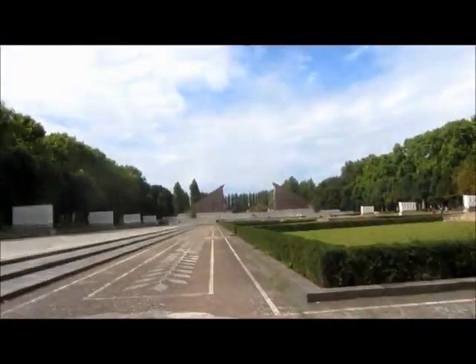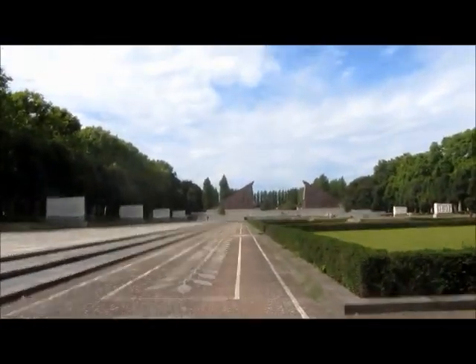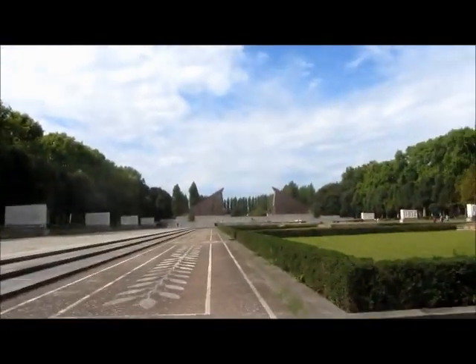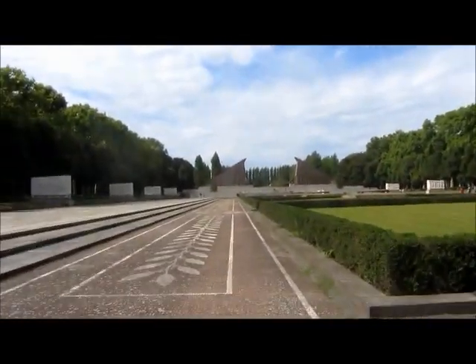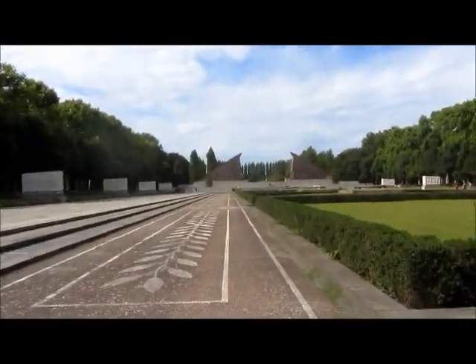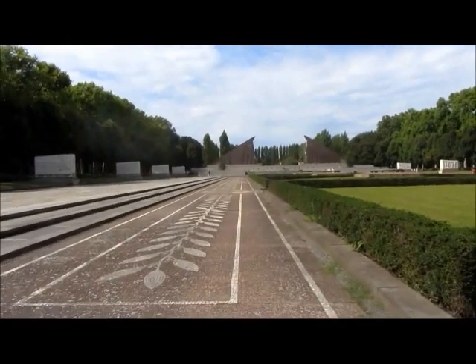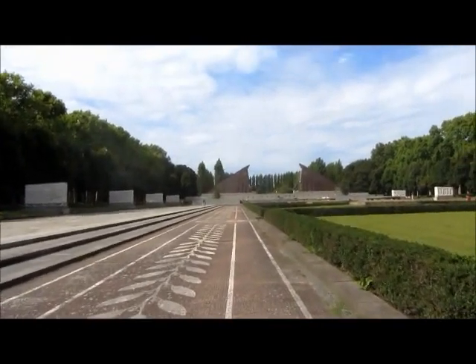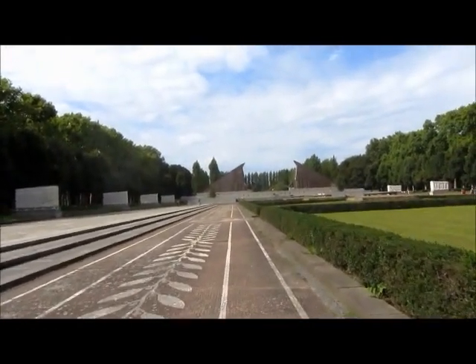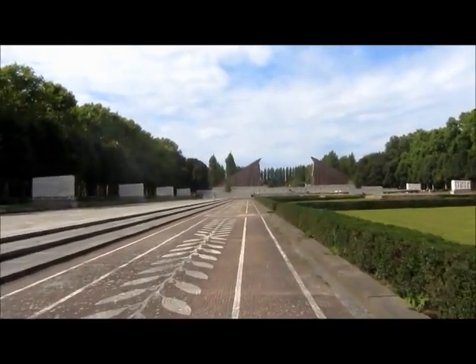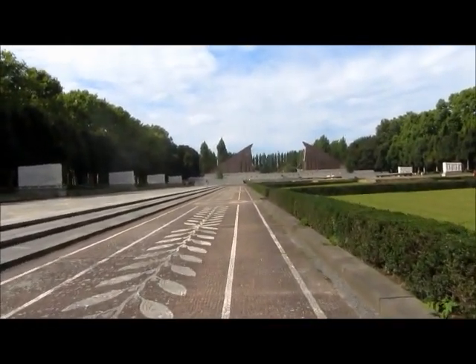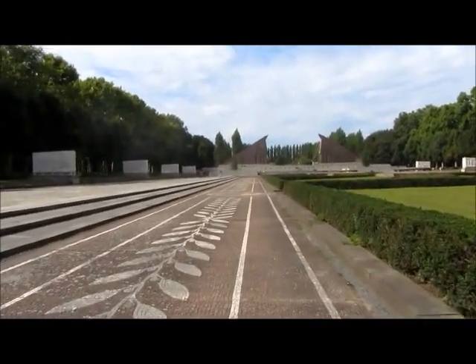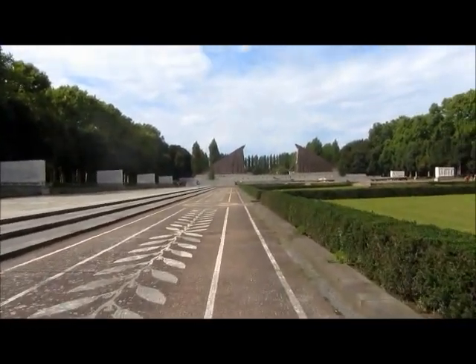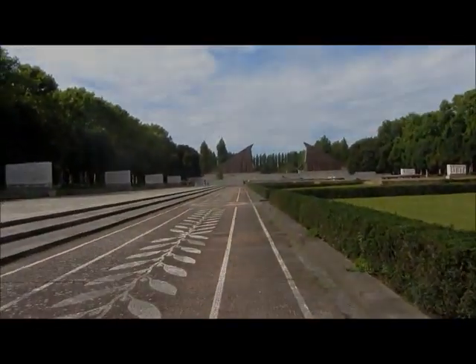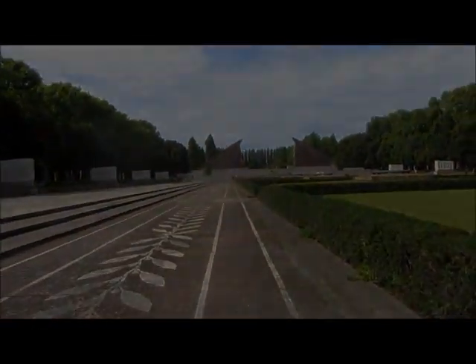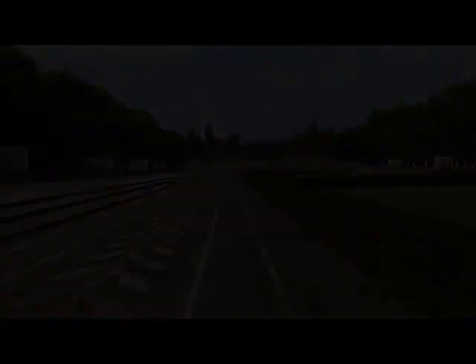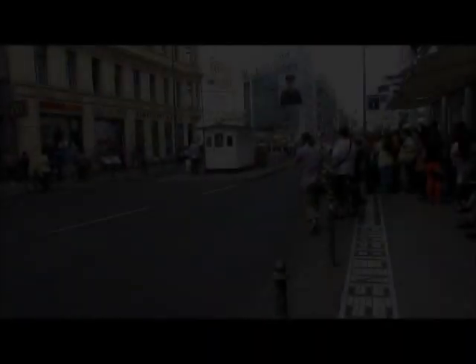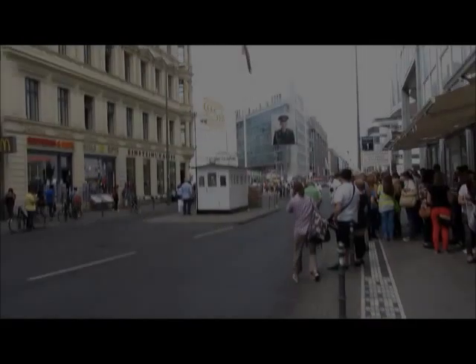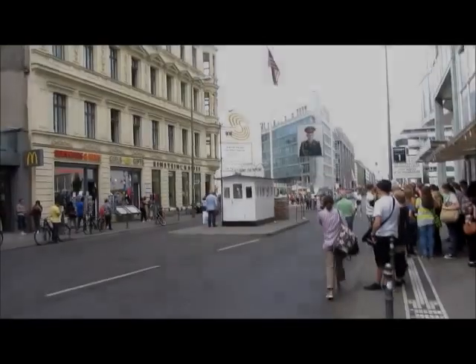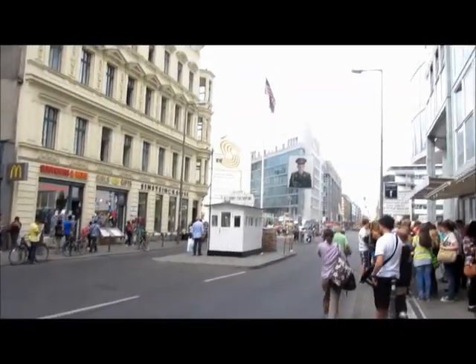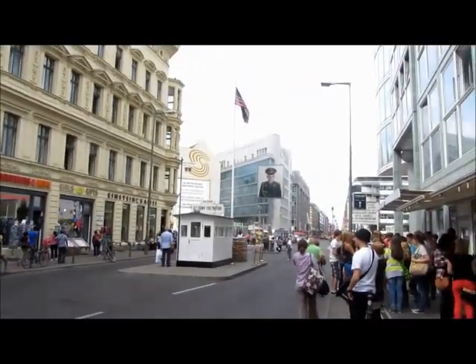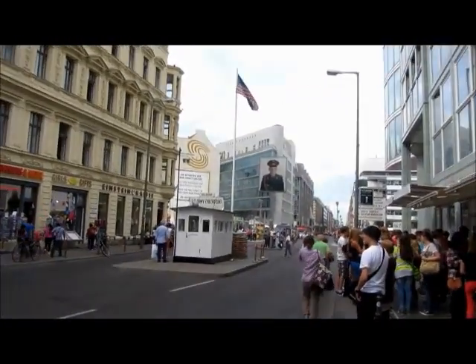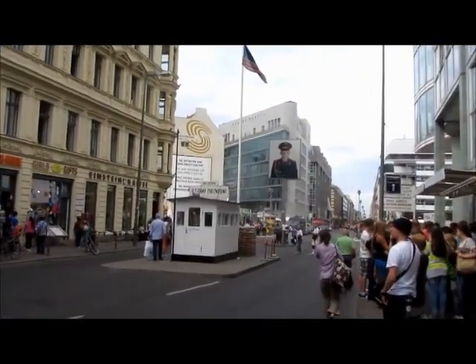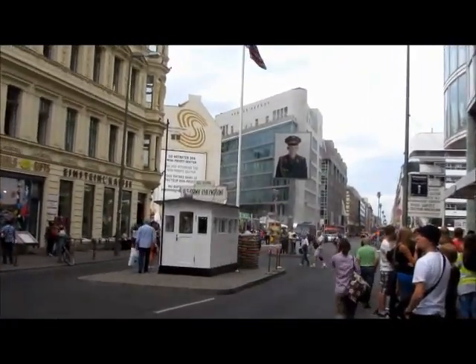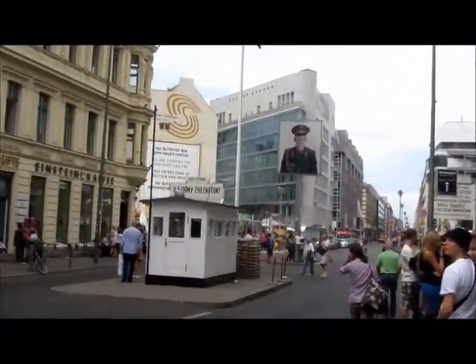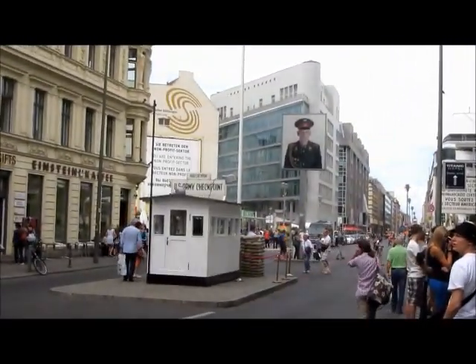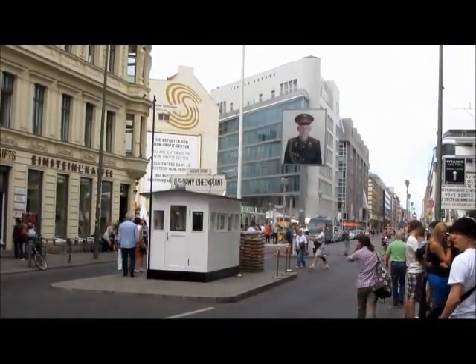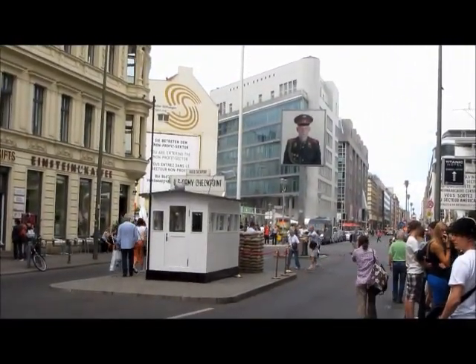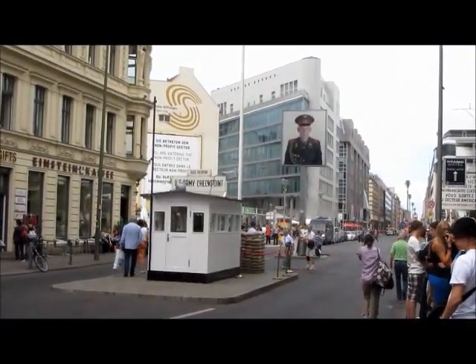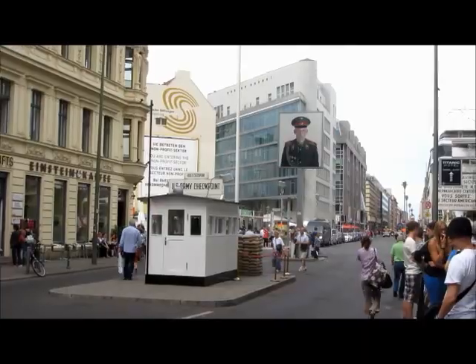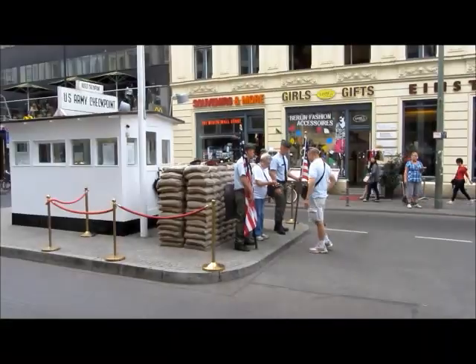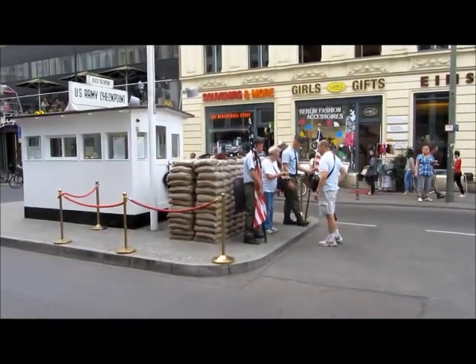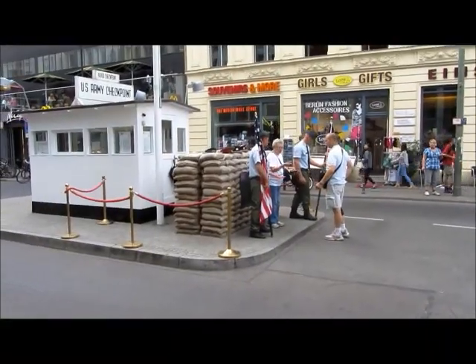Somewhere else now. I'm going to rush around Berlin — I'm only here today. Tomorrow I'm going to Minsk. I've arrived at Checkpoint Charlie.